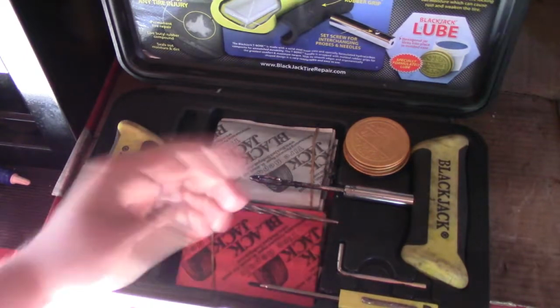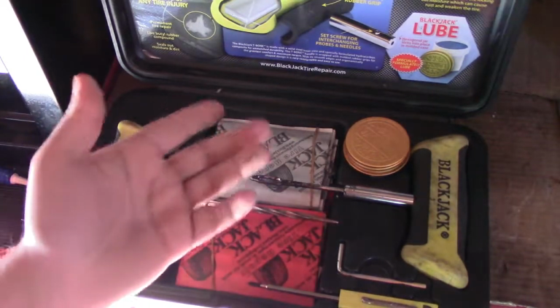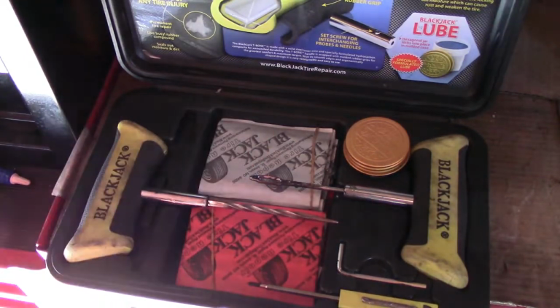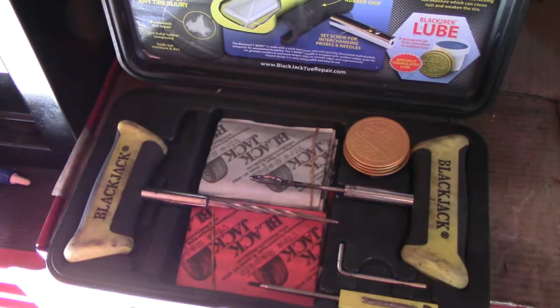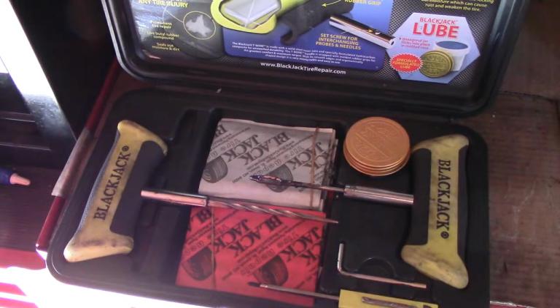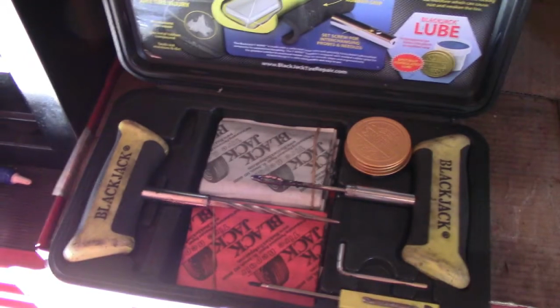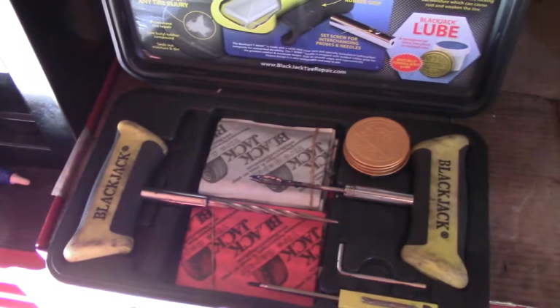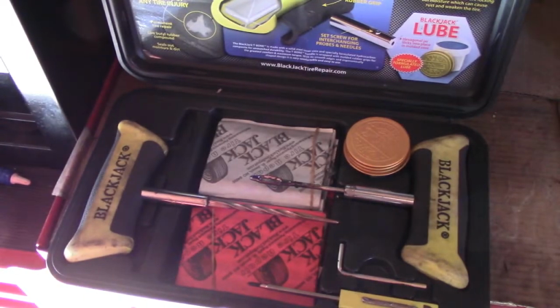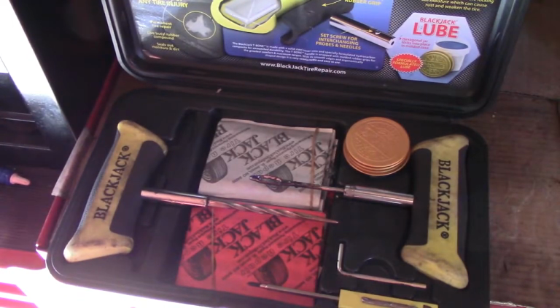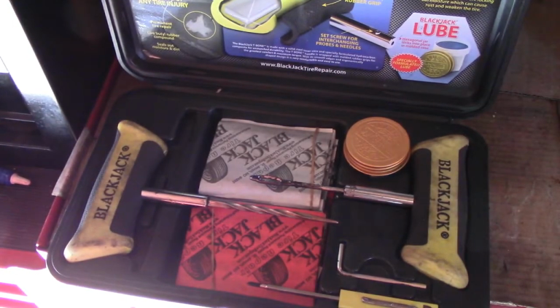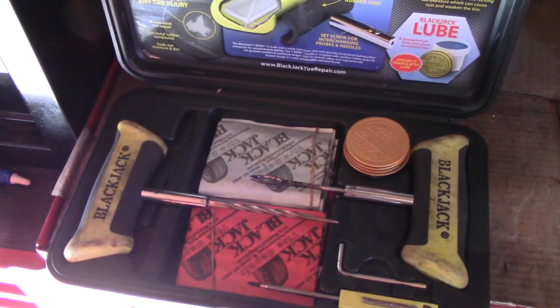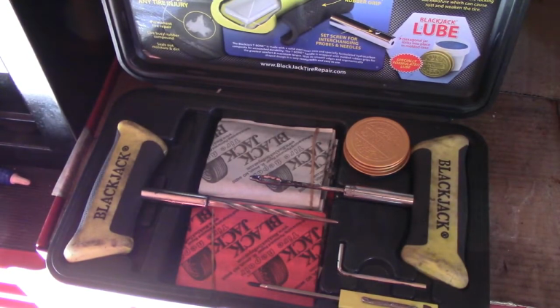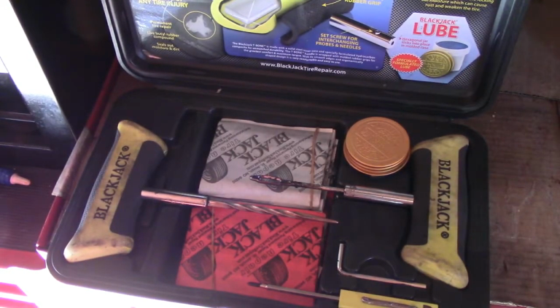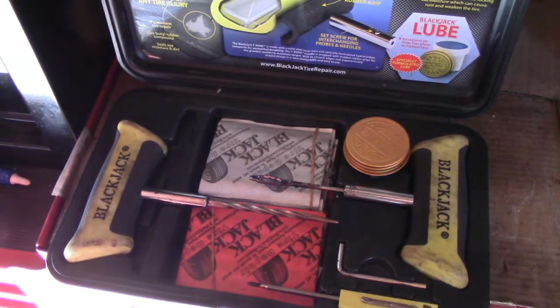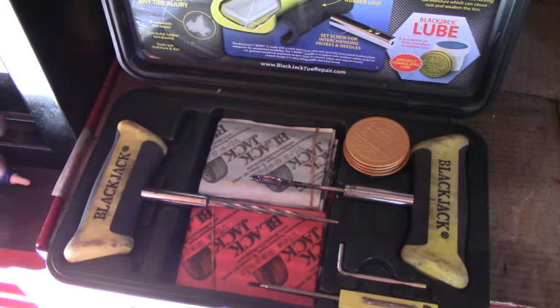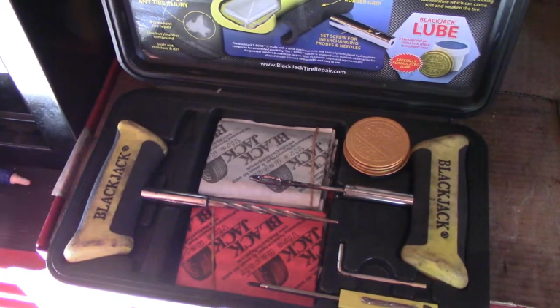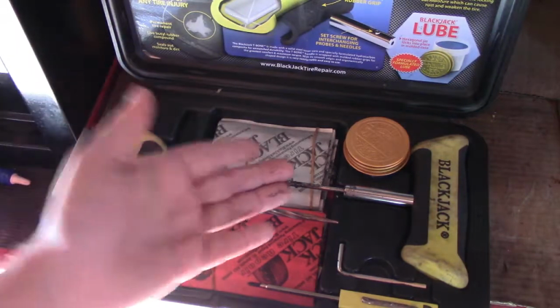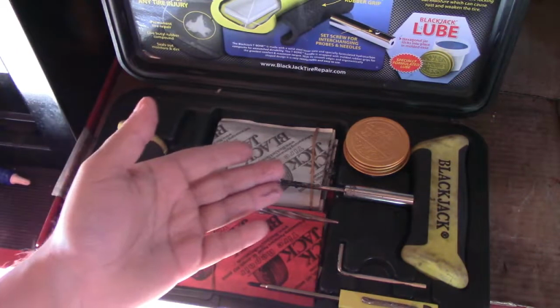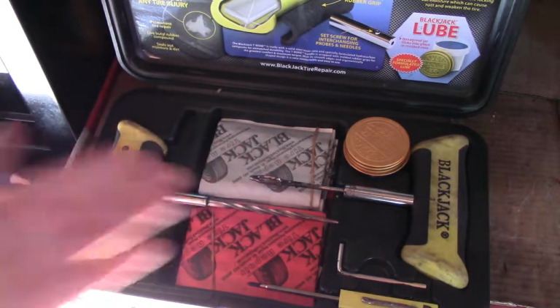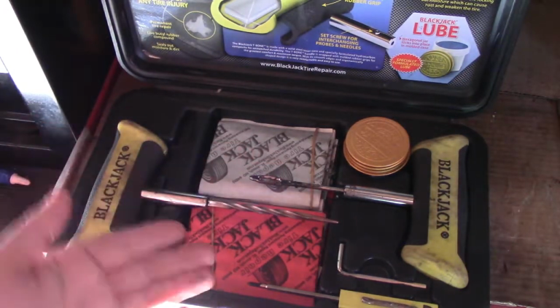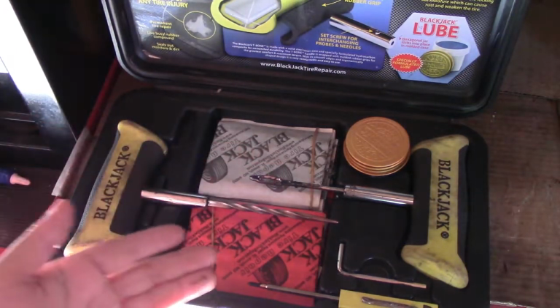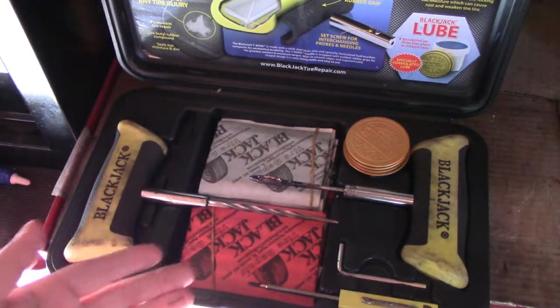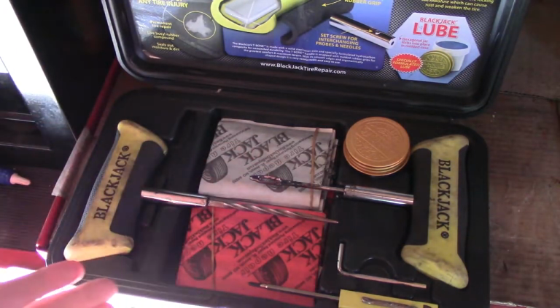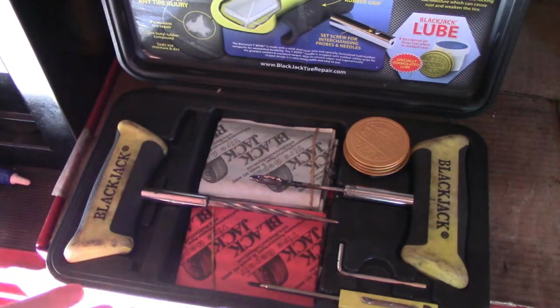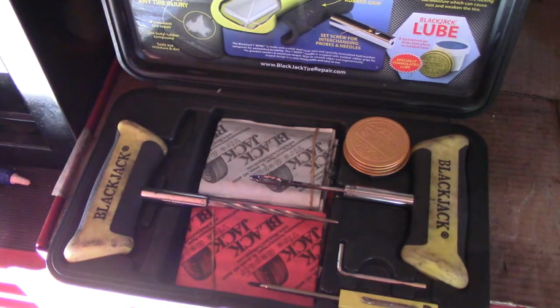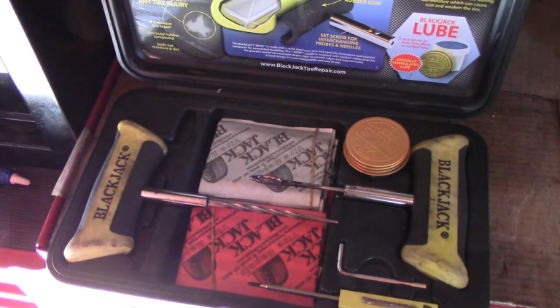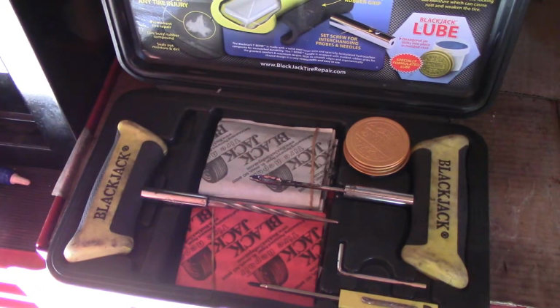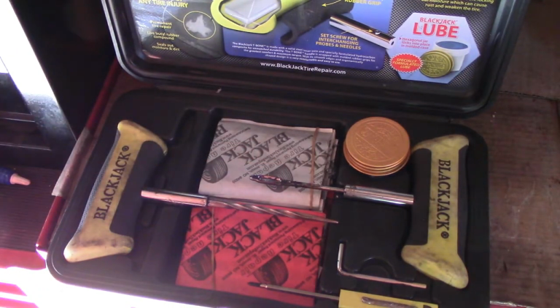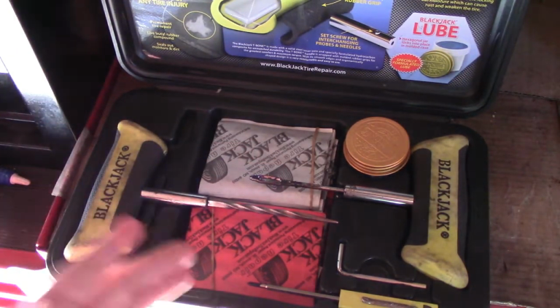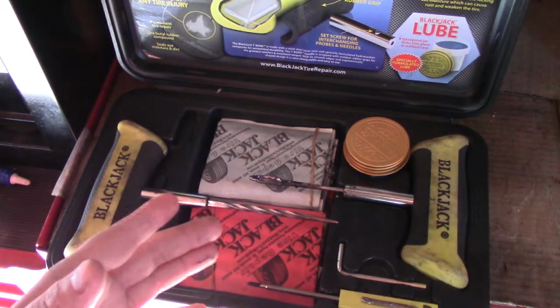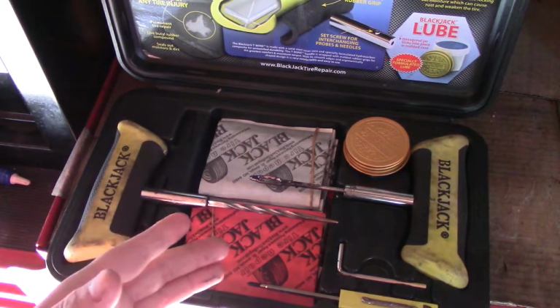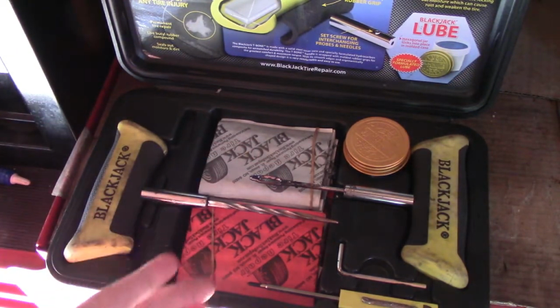That's about all there is to it. There's really not much more to say other than: get this. It's a really good quality tool set and it's something that everyone should keep in their car.